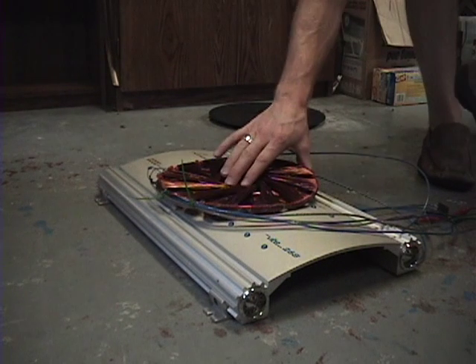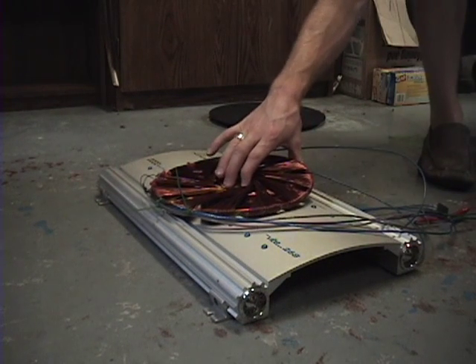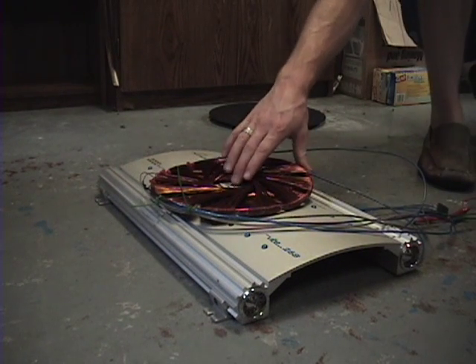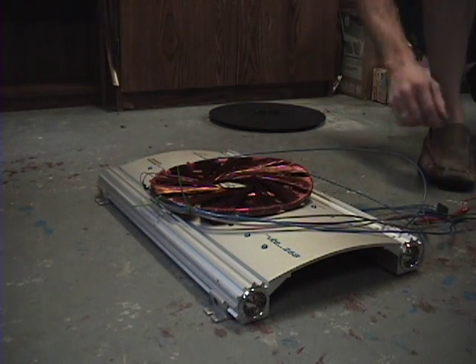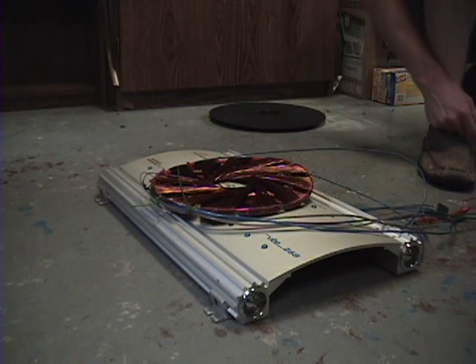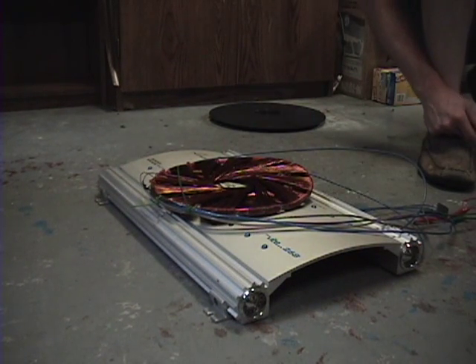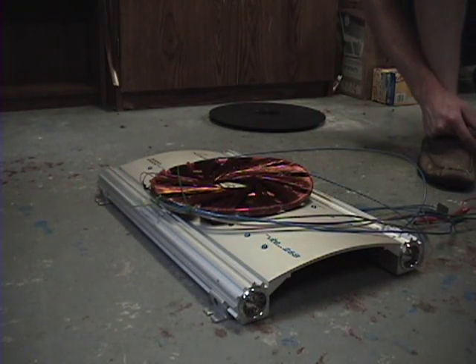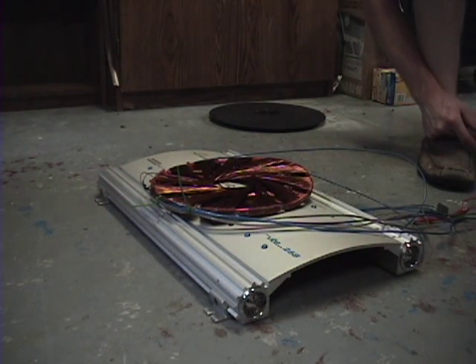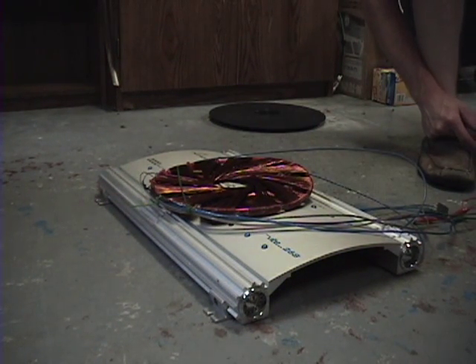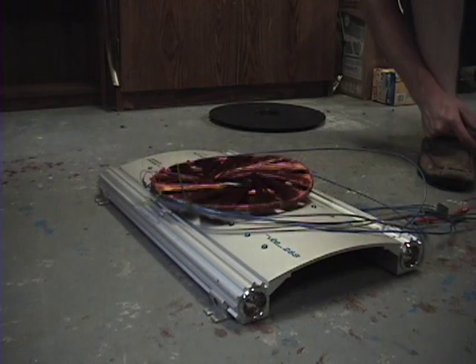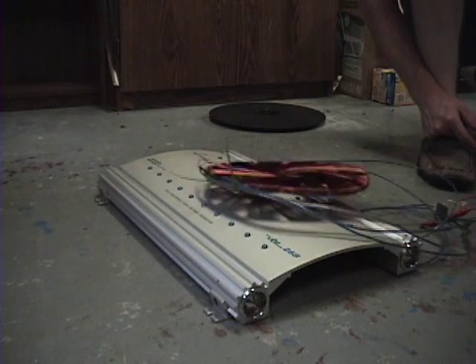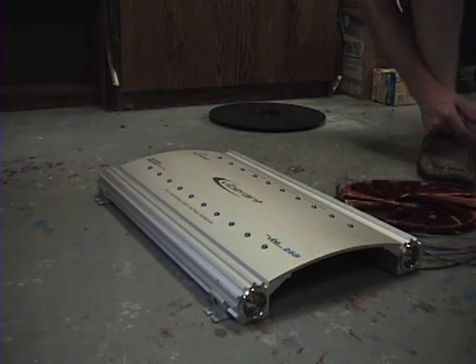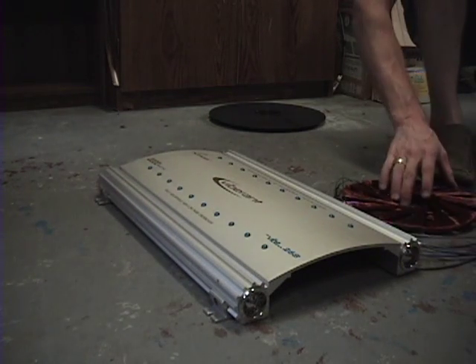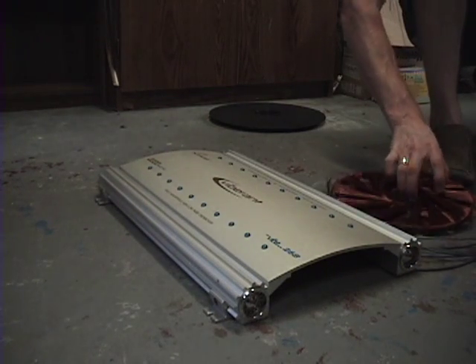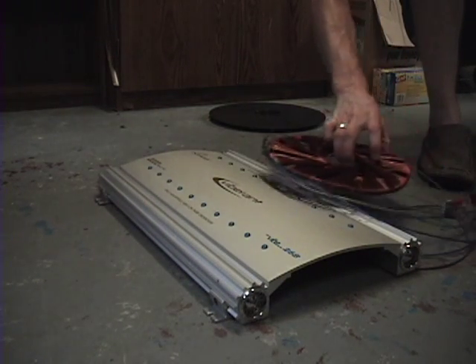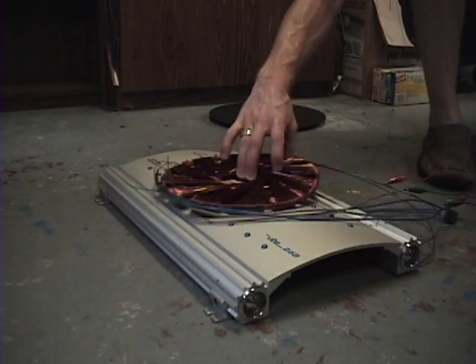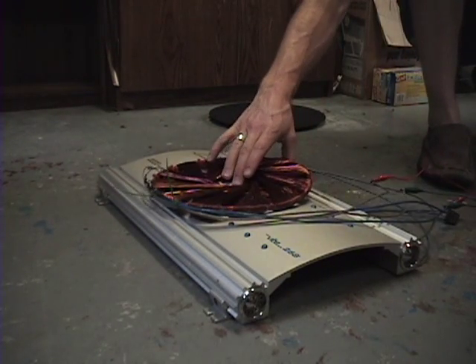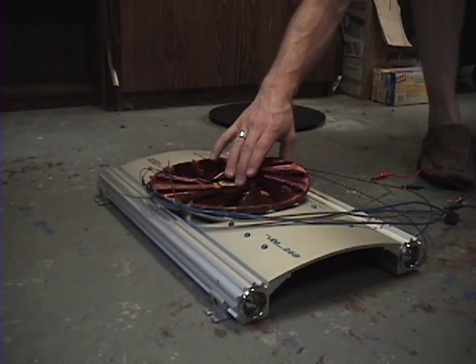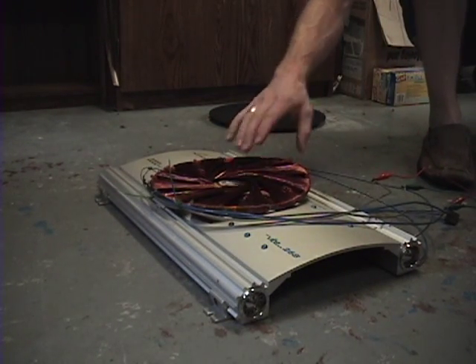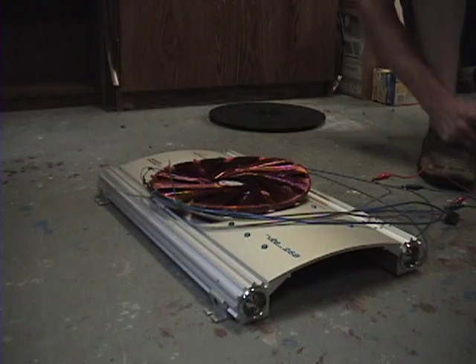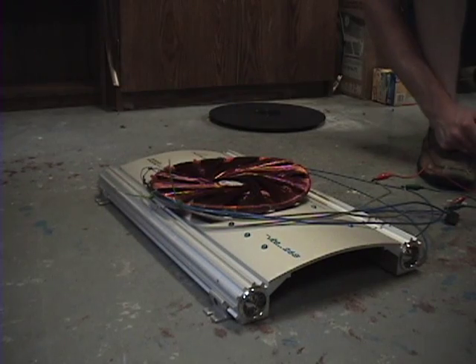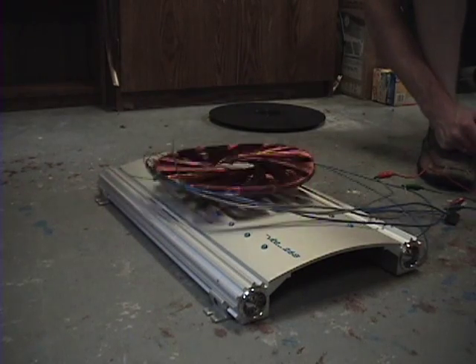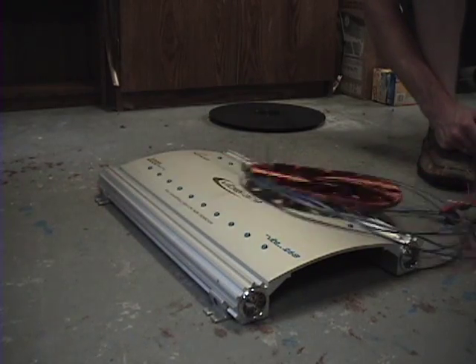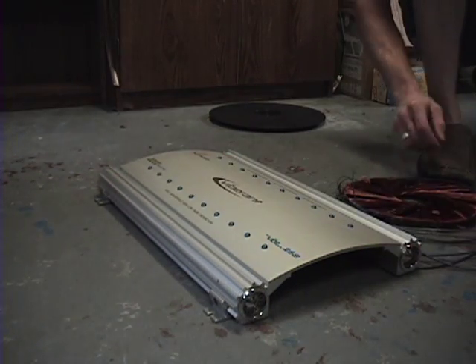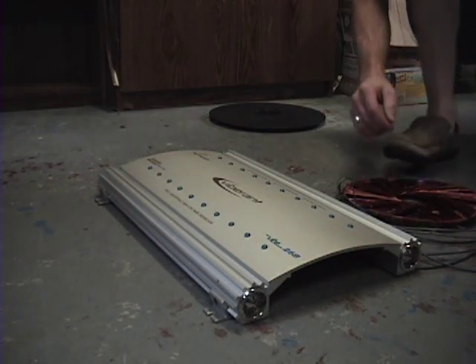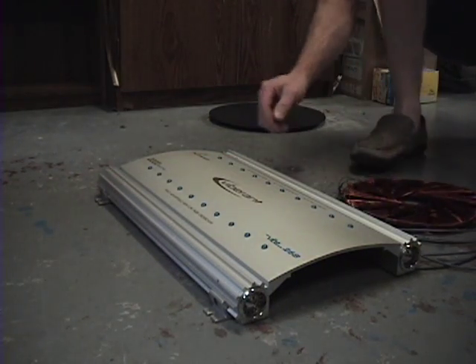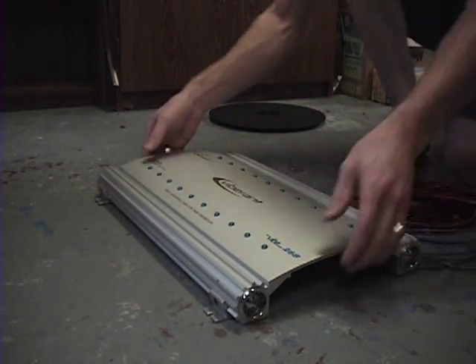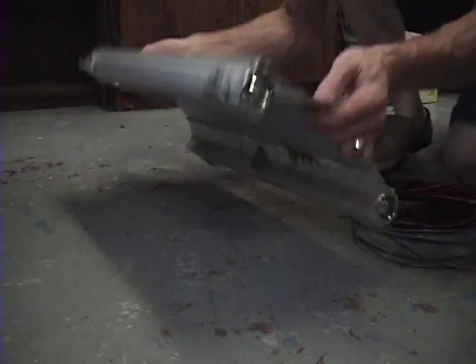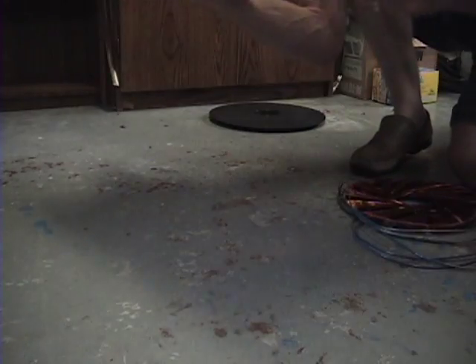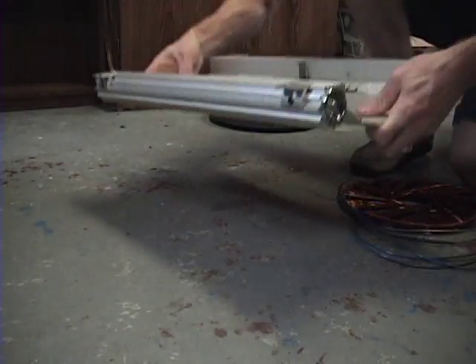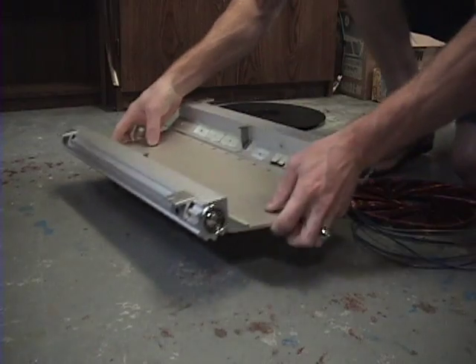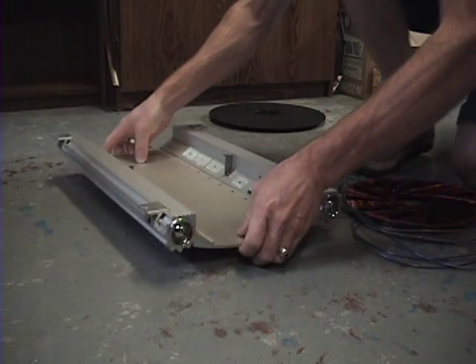120 volt AC through my rodent coil. I'll do it again. So, there you can see it hovering.